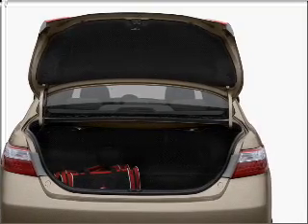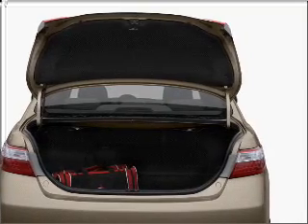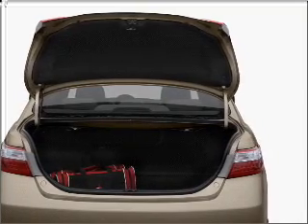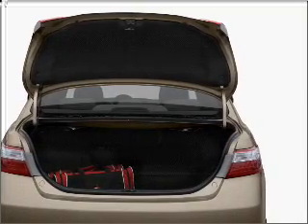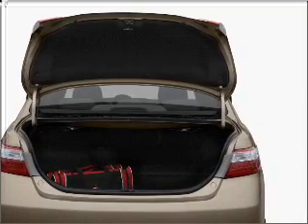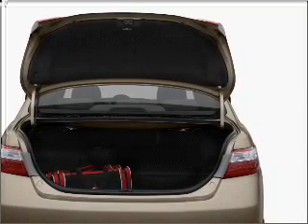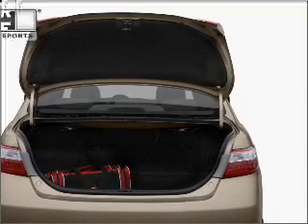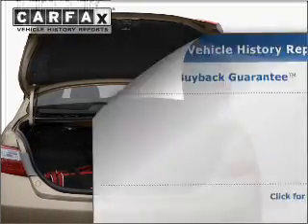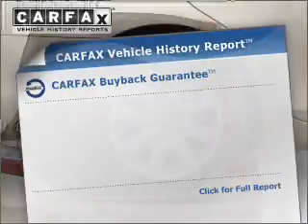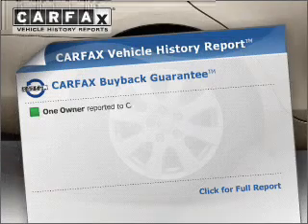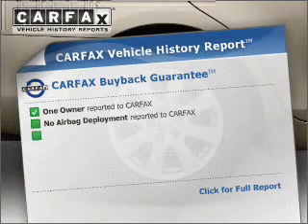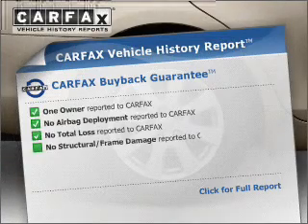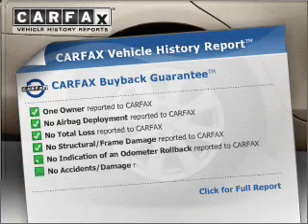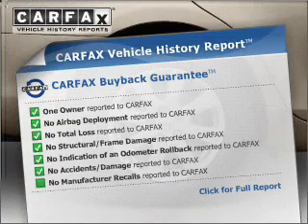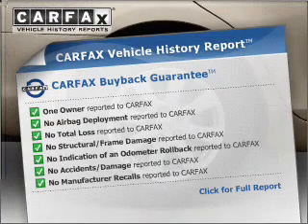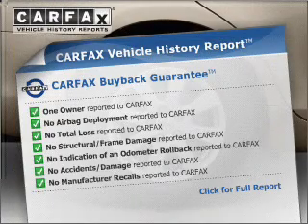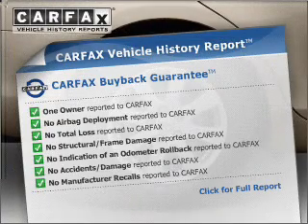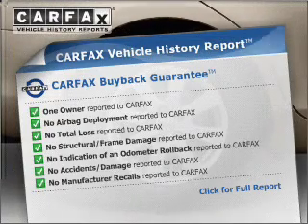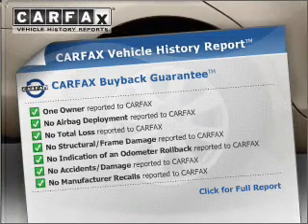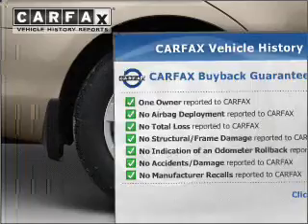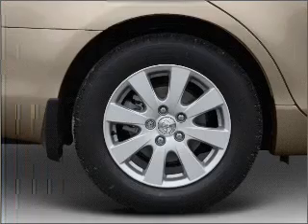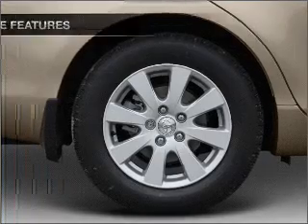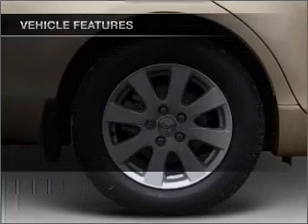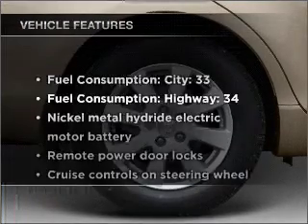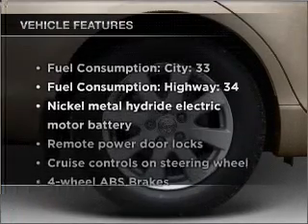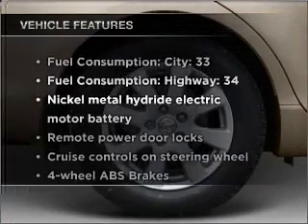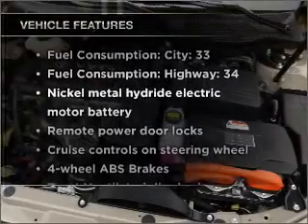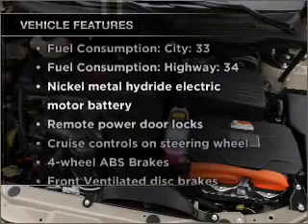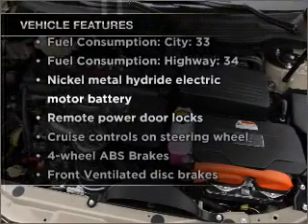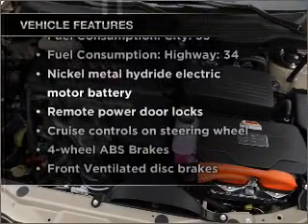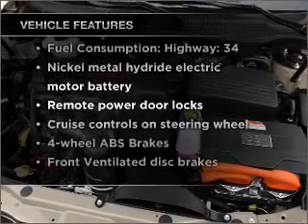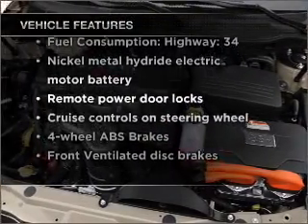Anti-lock brakes help you bring your vehicle to a safe stop. This vehicle comes with a Carfax report, which reduces your buying risk by providing the vehicle's history before you purchase. And with these notable features, you won't want to miss out on the opportunity to own this amazing vehicle.